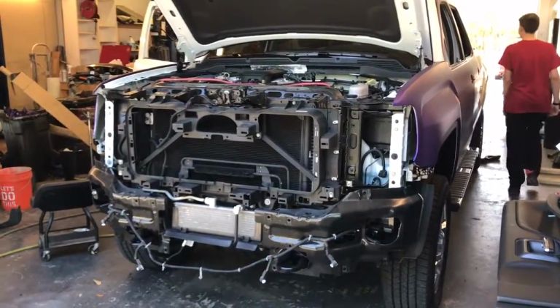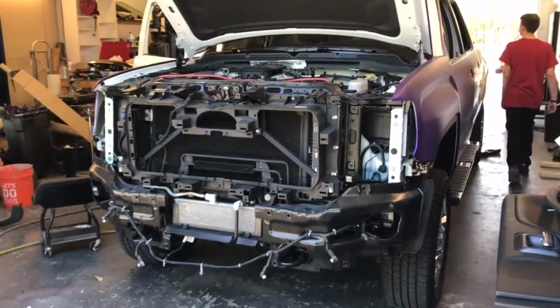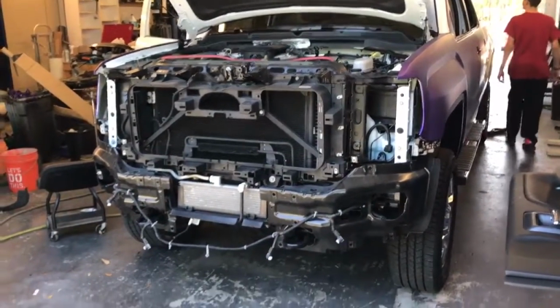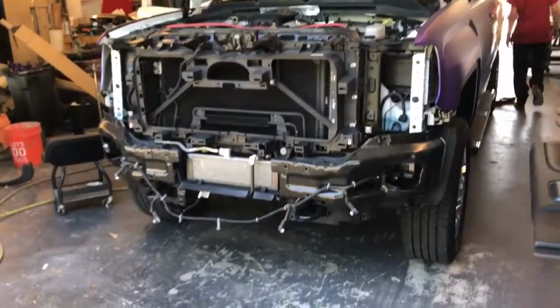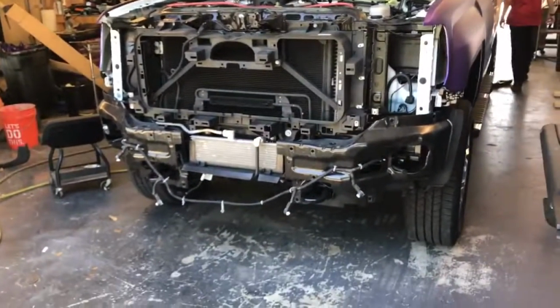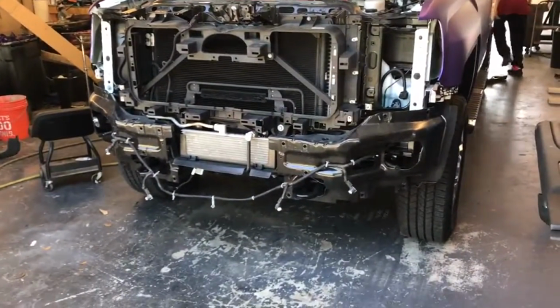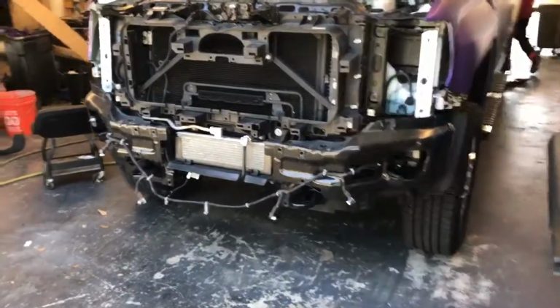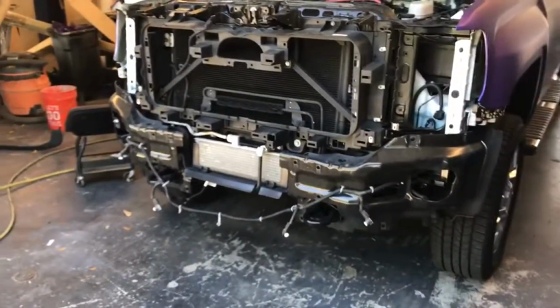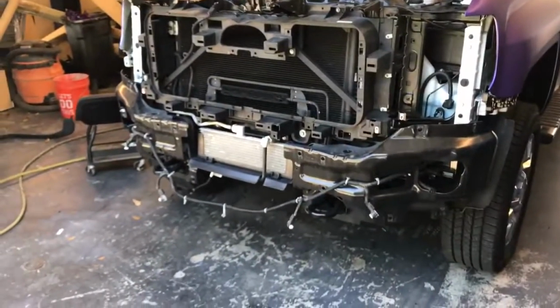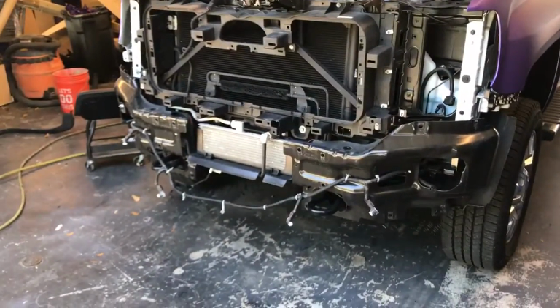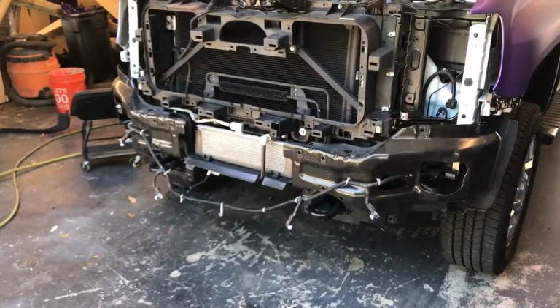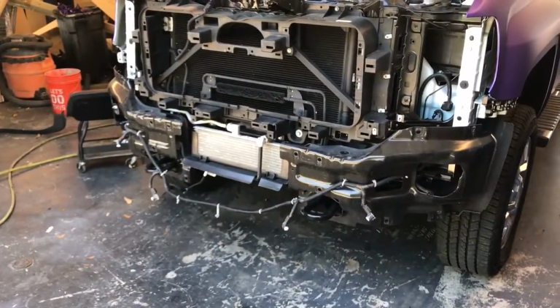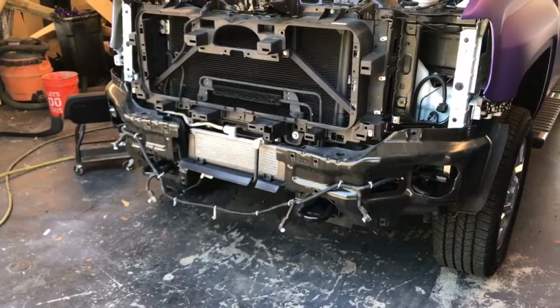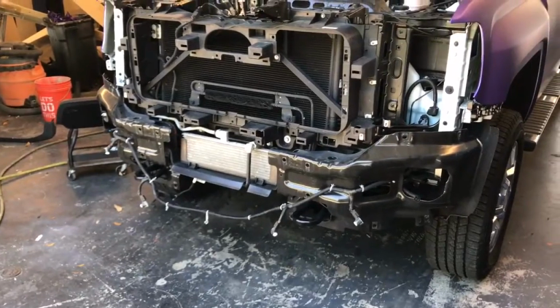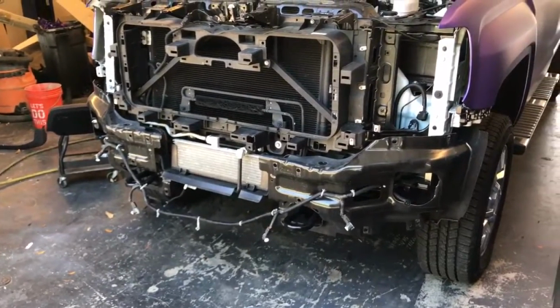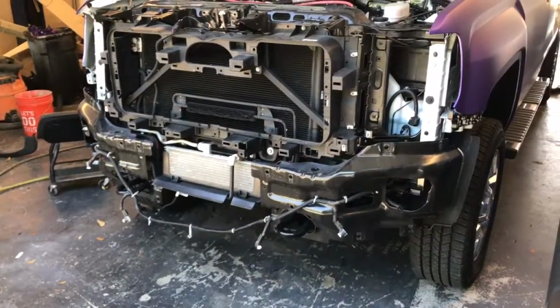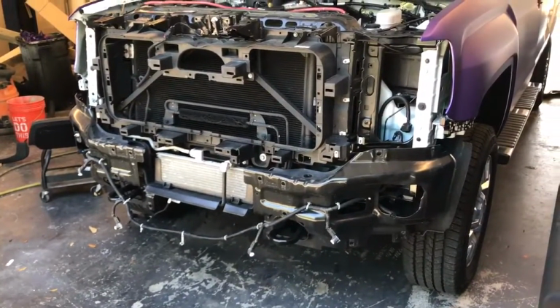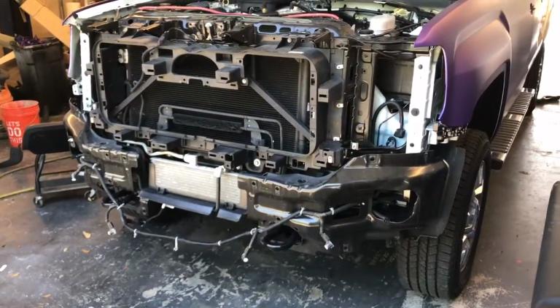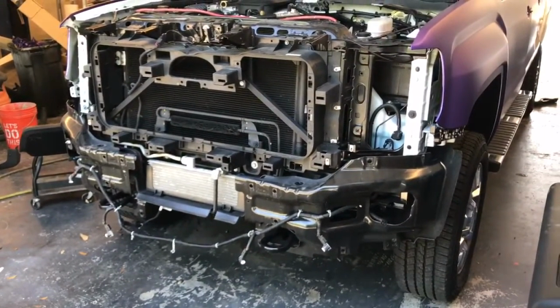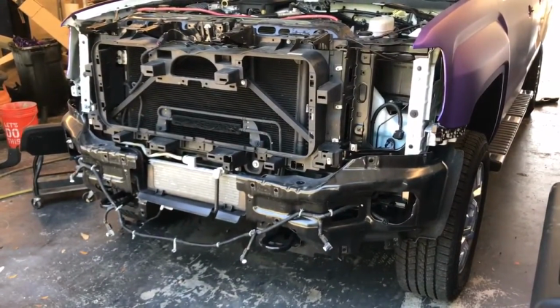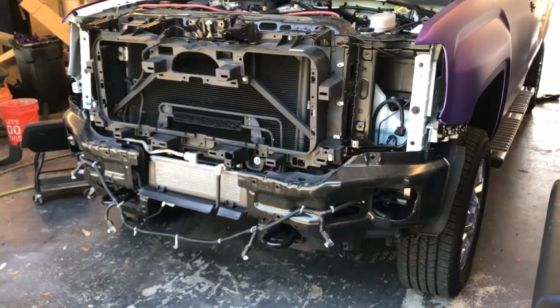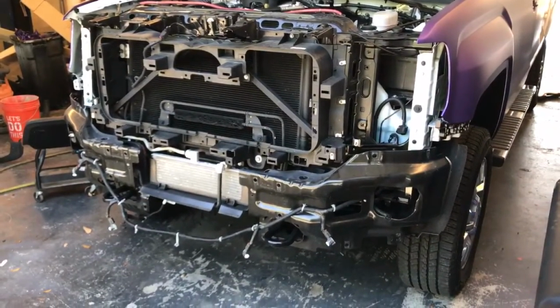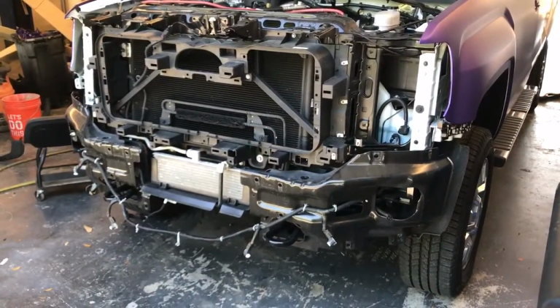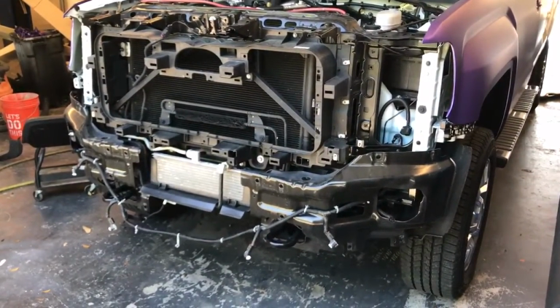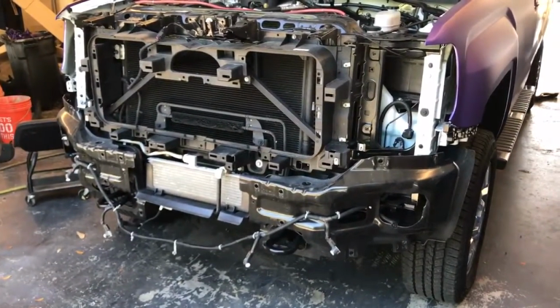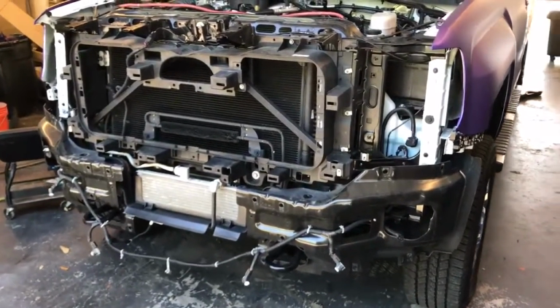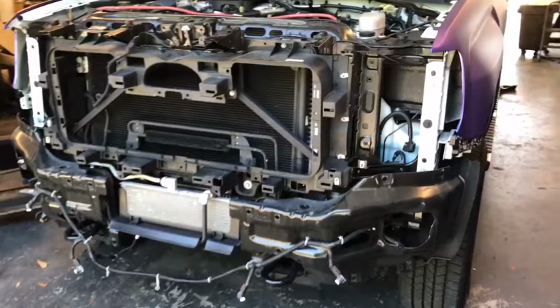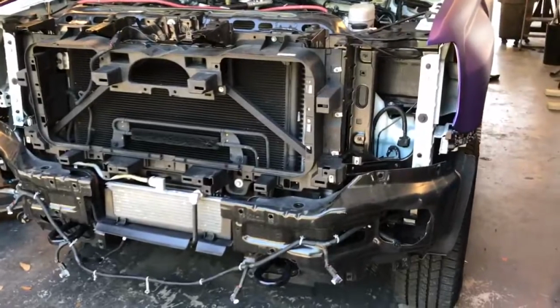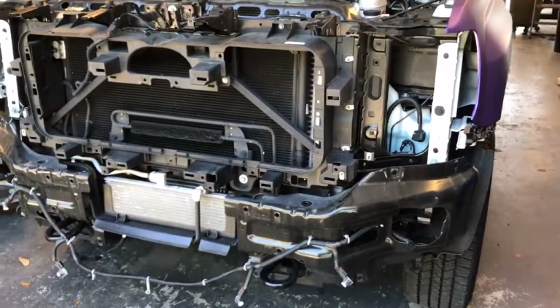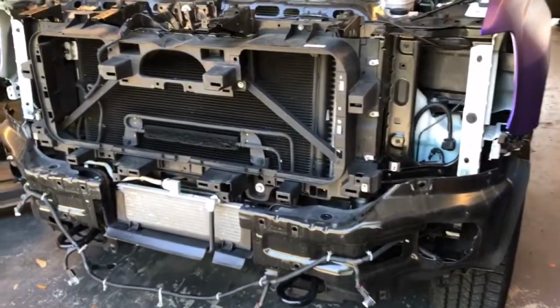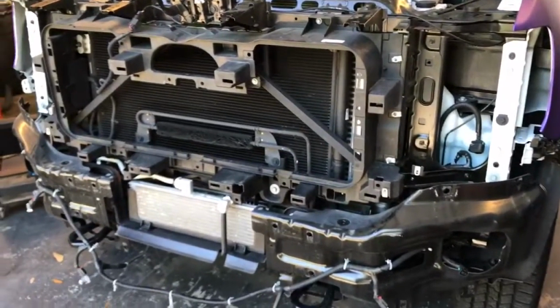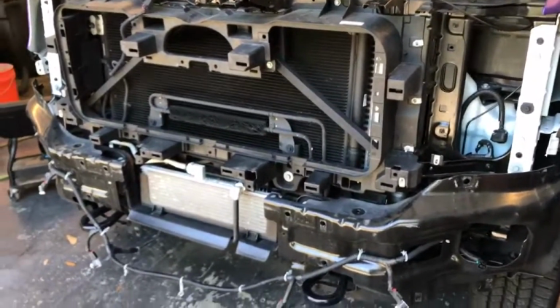This is how you get the front bumper off the 2016, probably 2014 to 2018 or 2019 GMC 2500 or Chevy 2500.